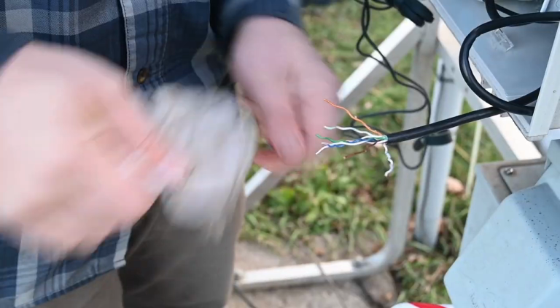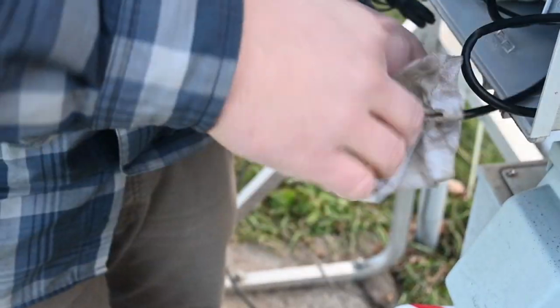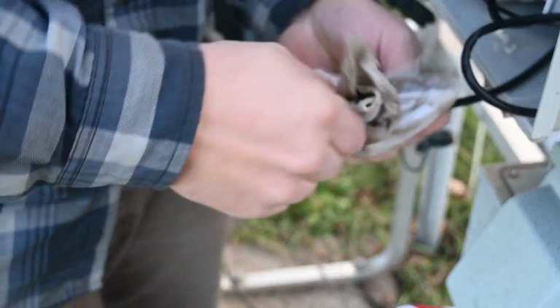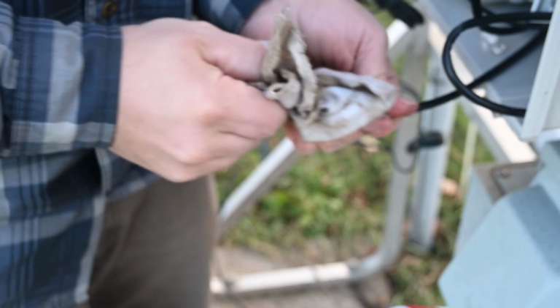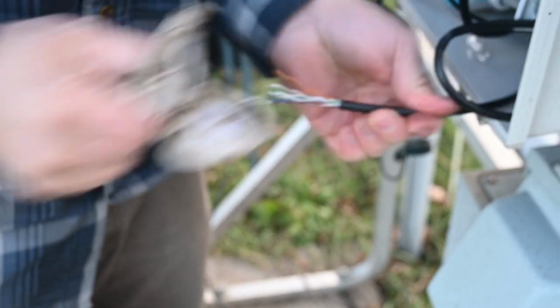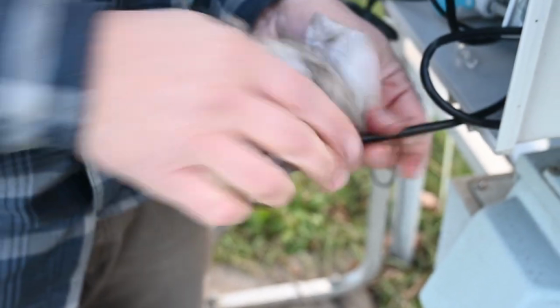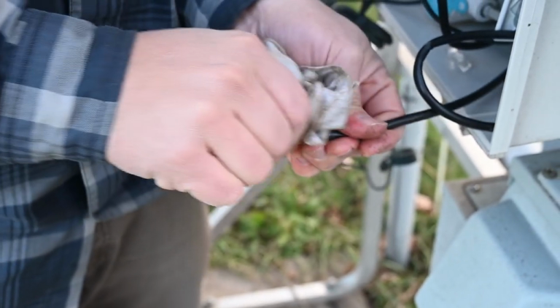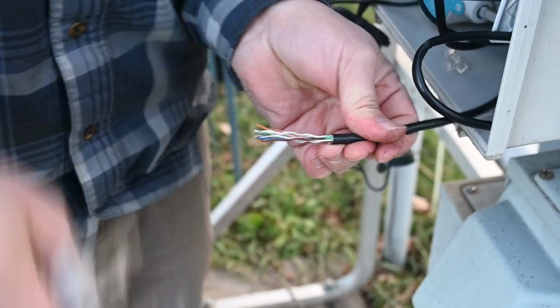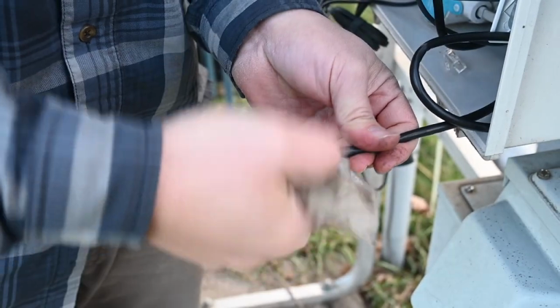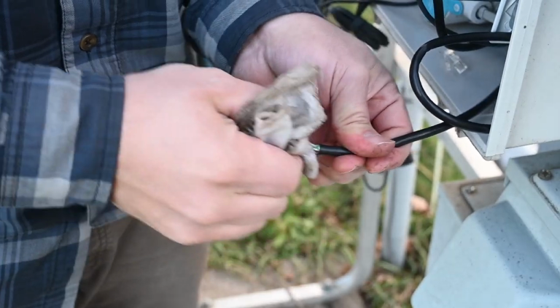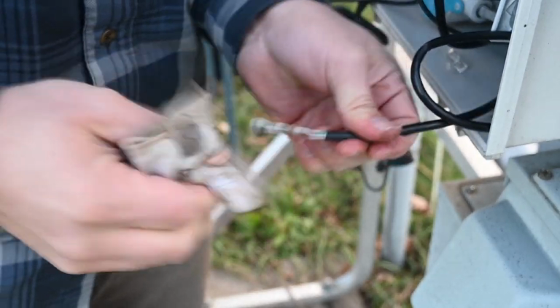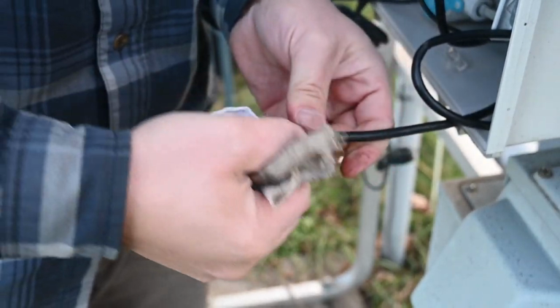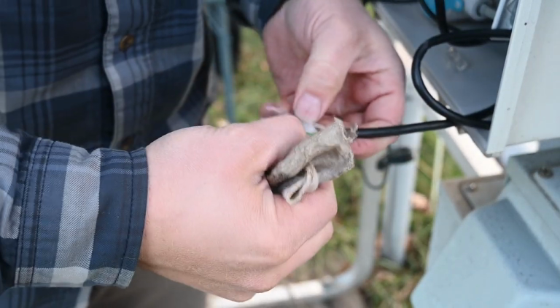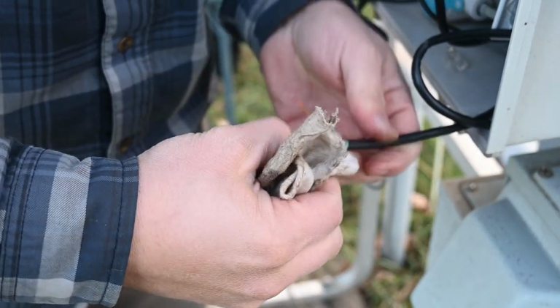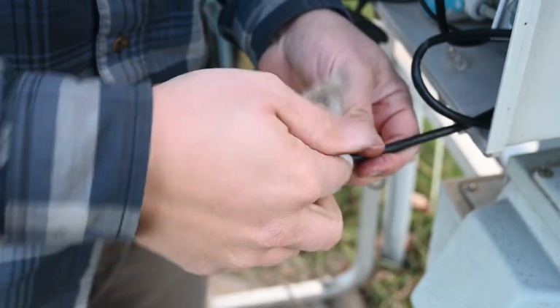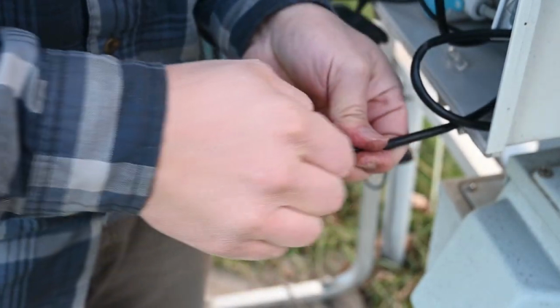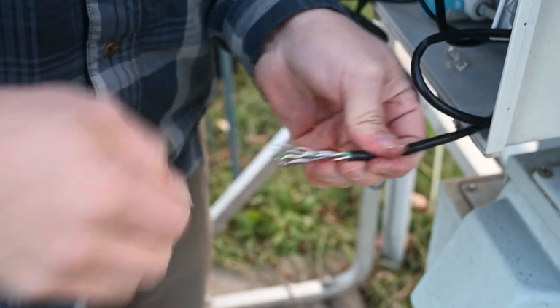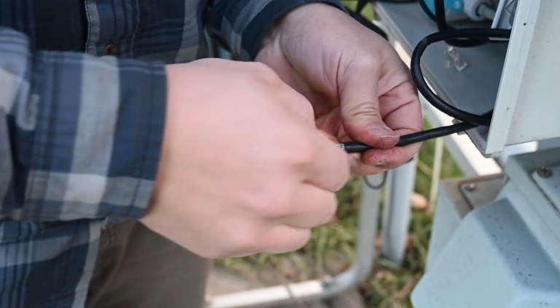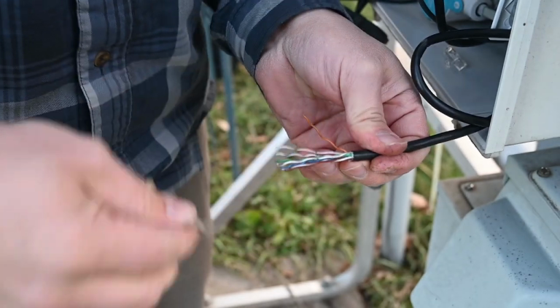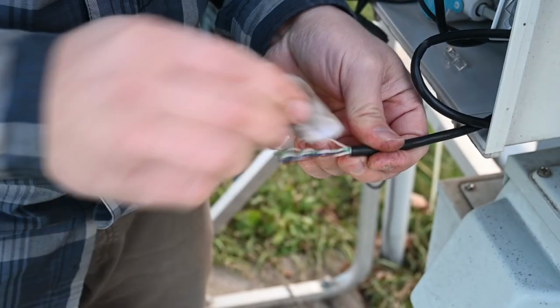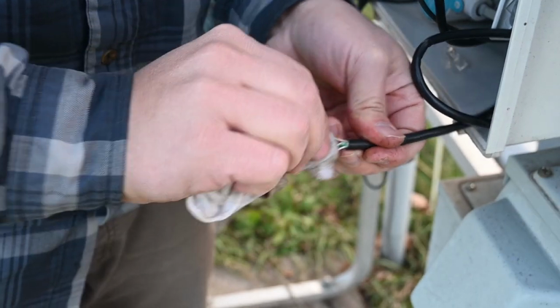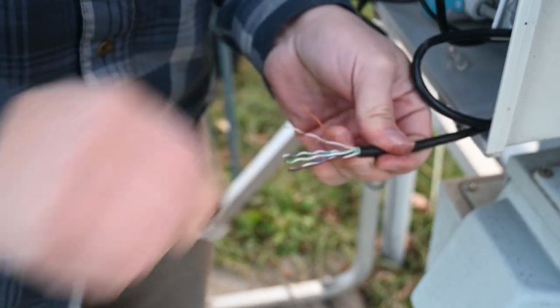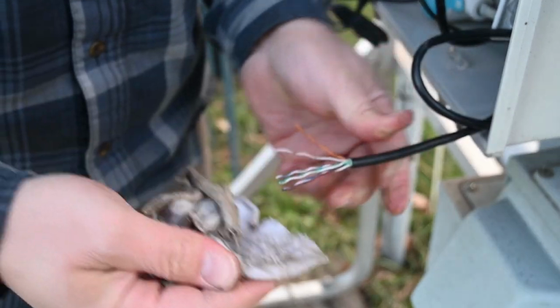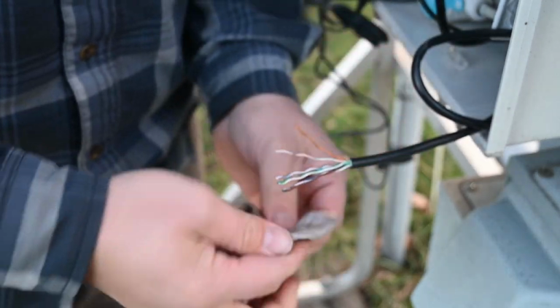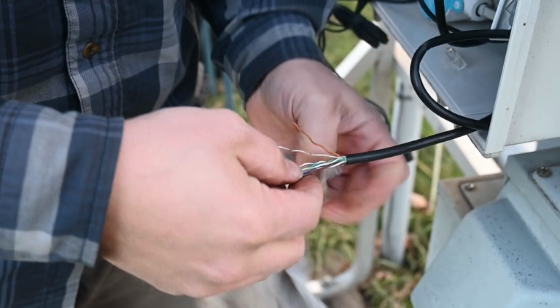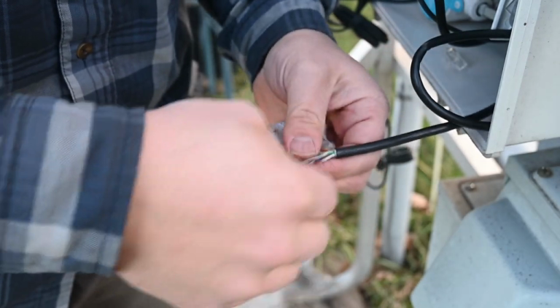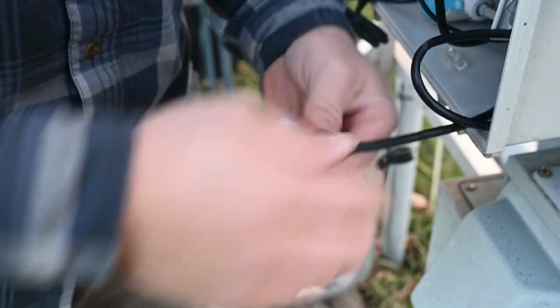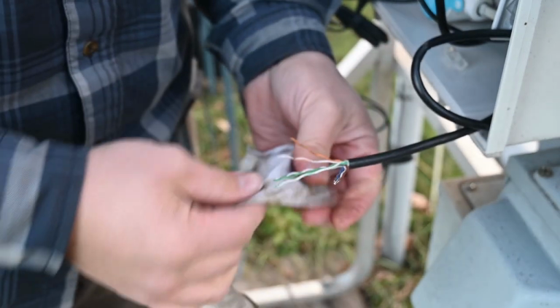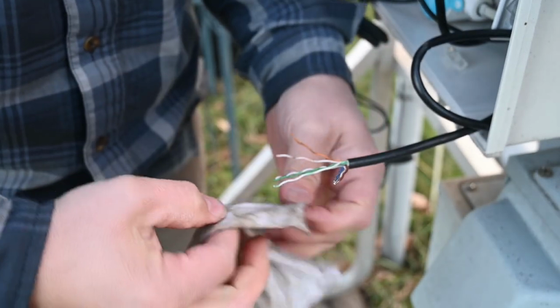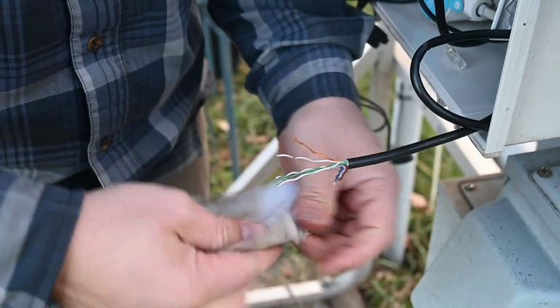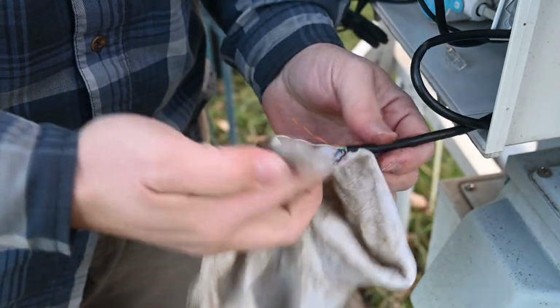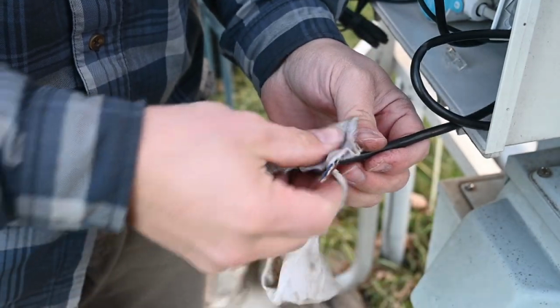Alright, so now we're going to clean all this goop off of here. If you're doing a regular cable it doesn't have the sticky goop, so you won't have to do this part. A clean rag is preferable, but if you have a rag it's better than no rag.